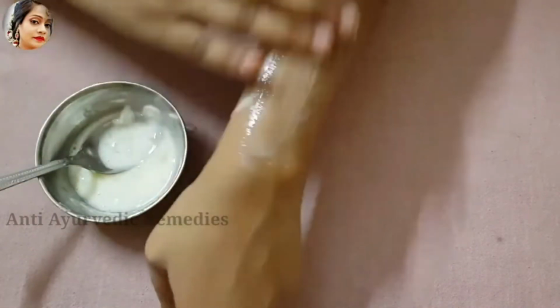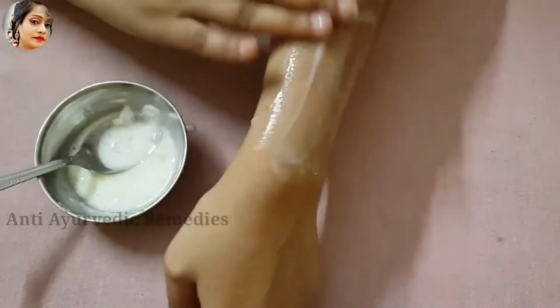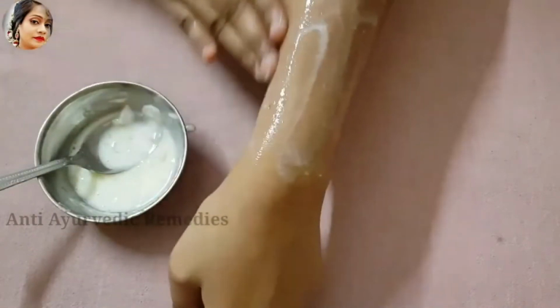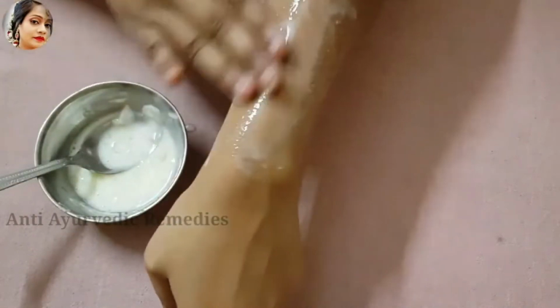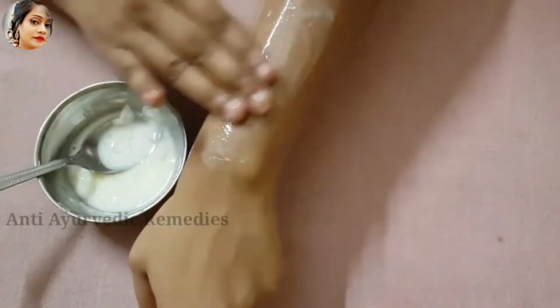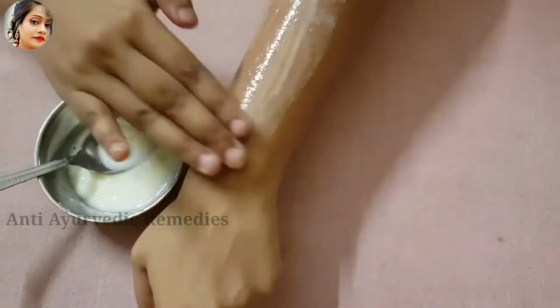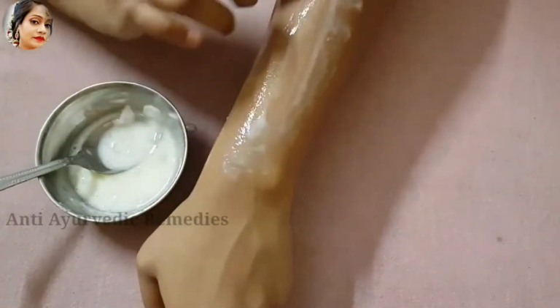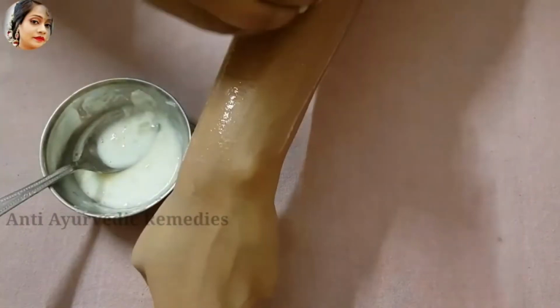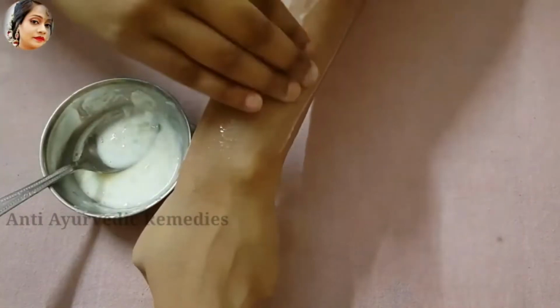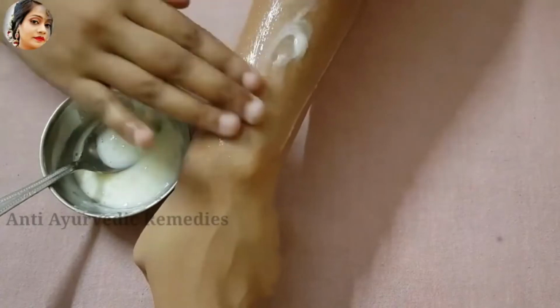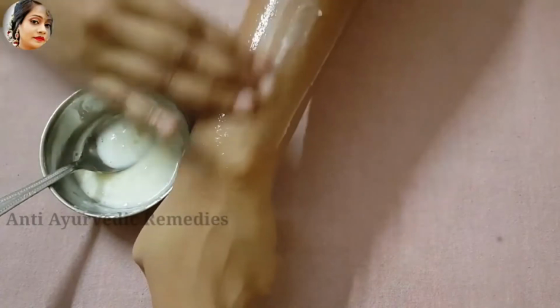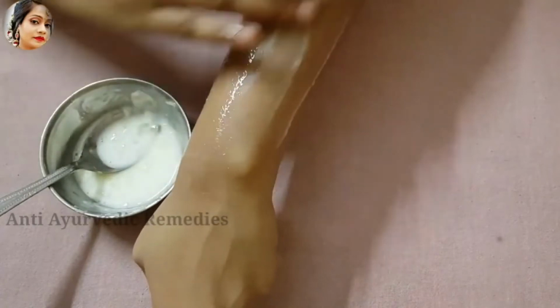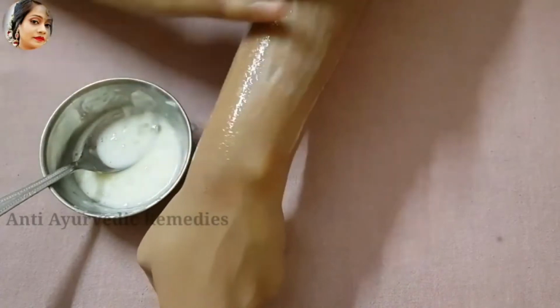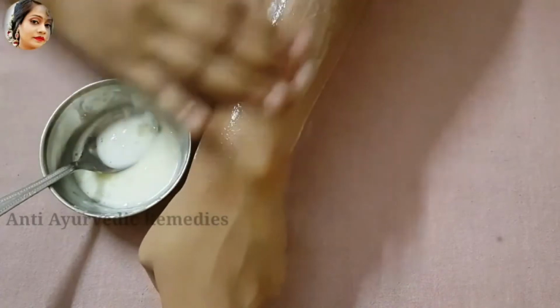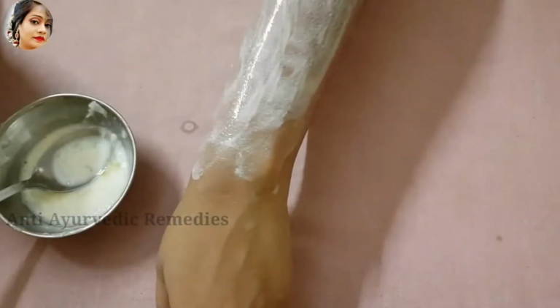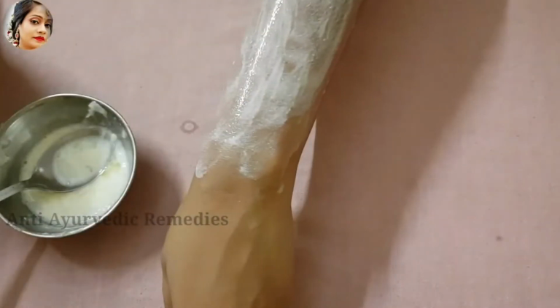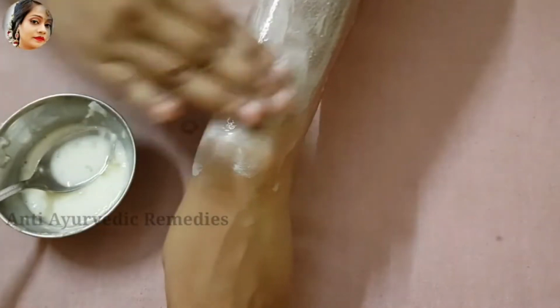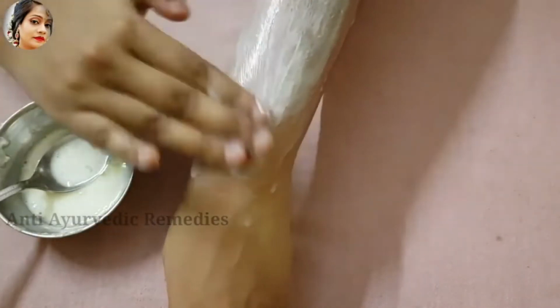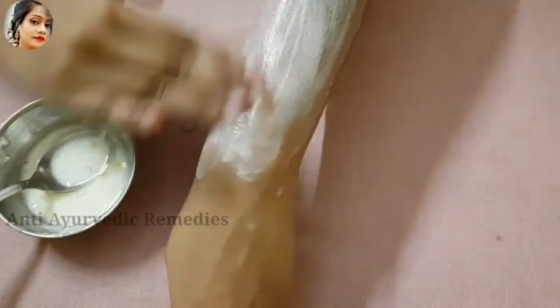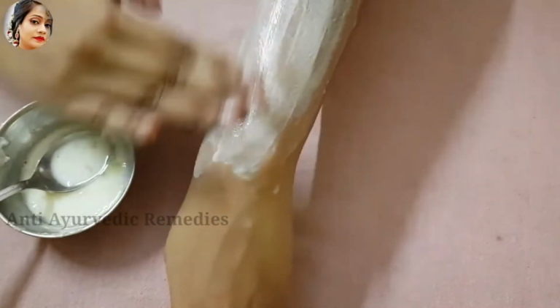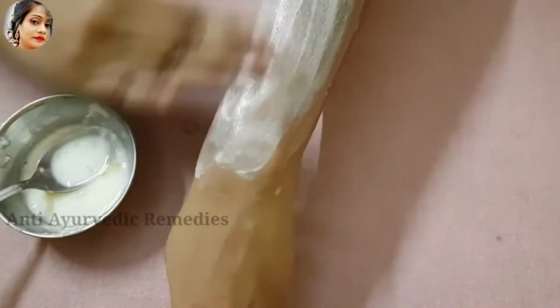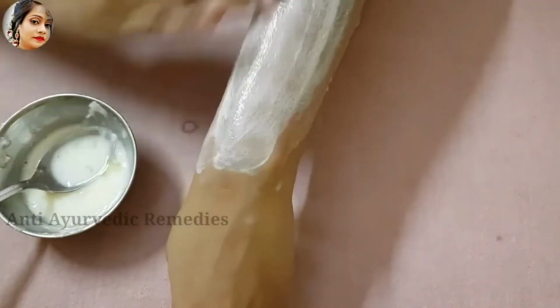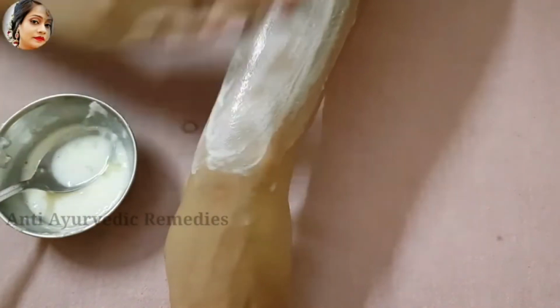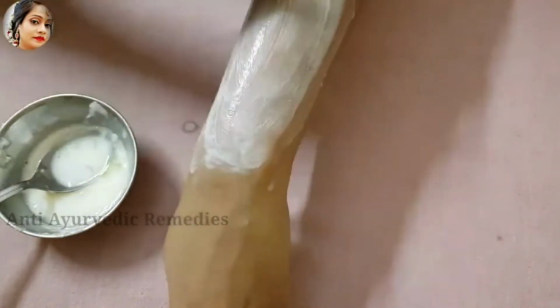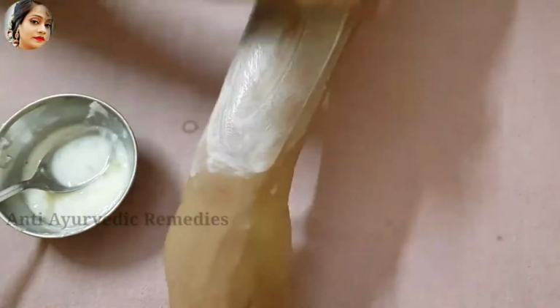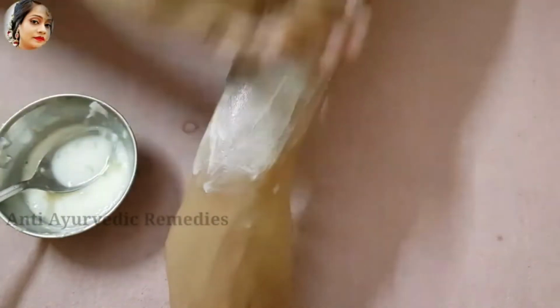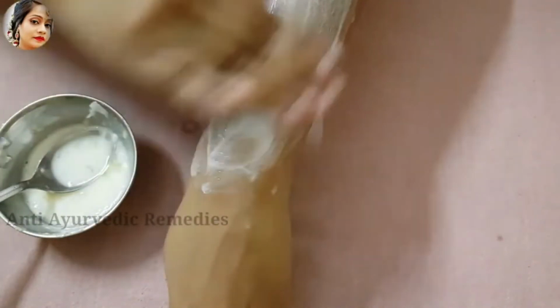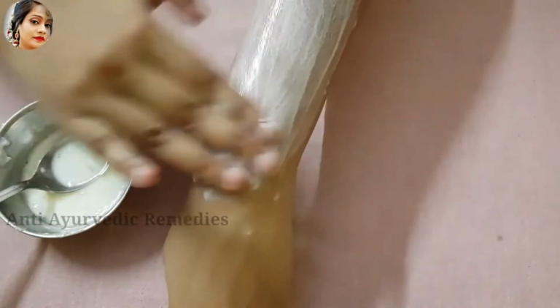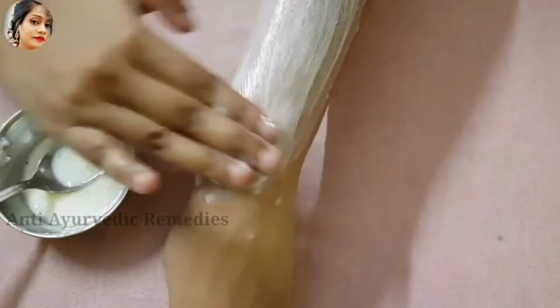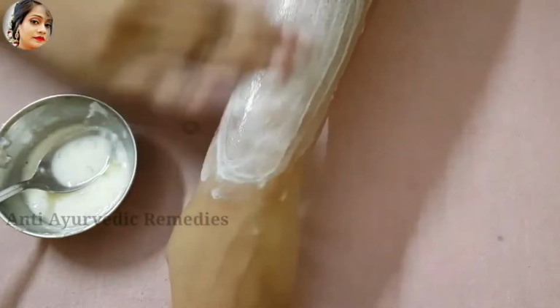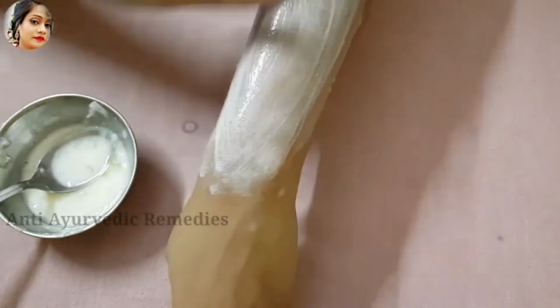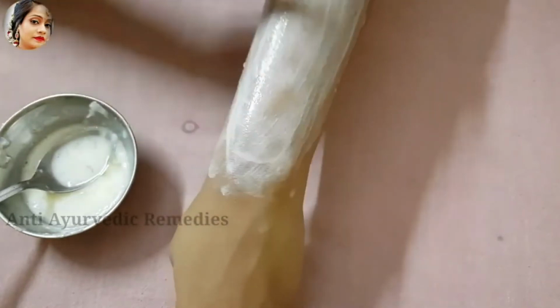You have to add just a keval and keval layer so that your hair will be easily removed. Now I will add 4-5 layers. I will add the mask layer by layer. You can see that after 4-5 layers, how thick the paste is prepared.